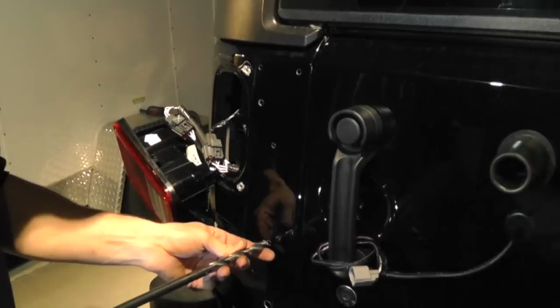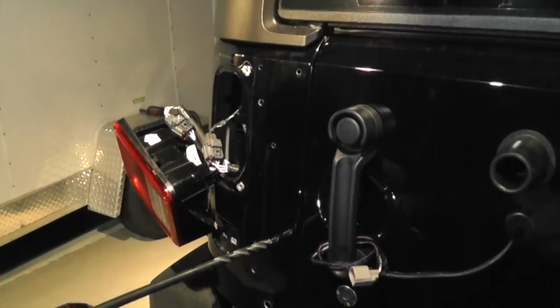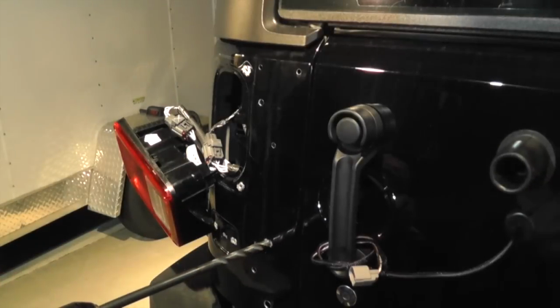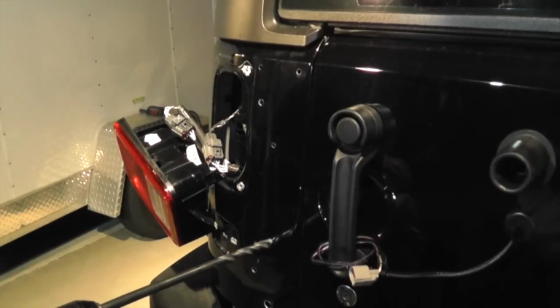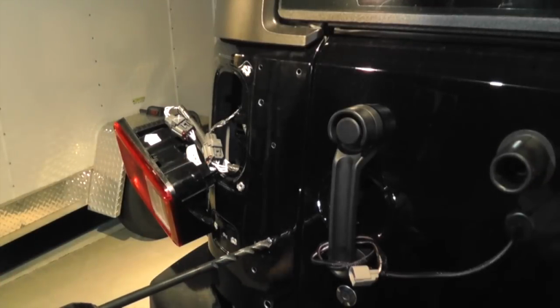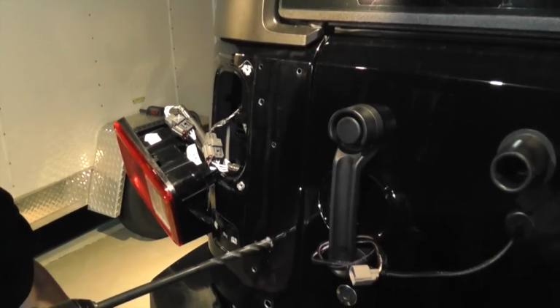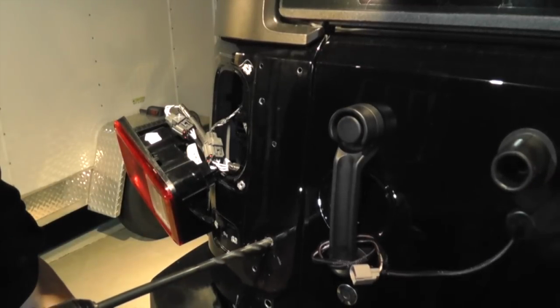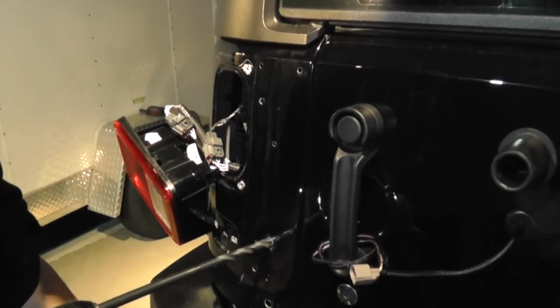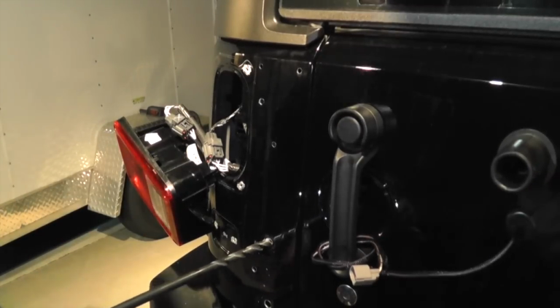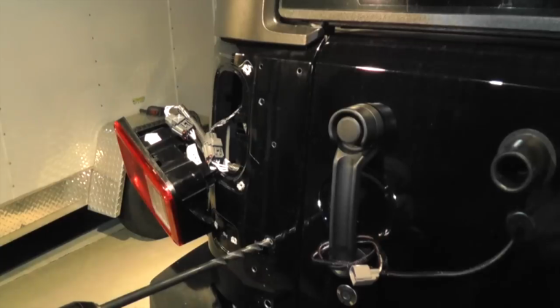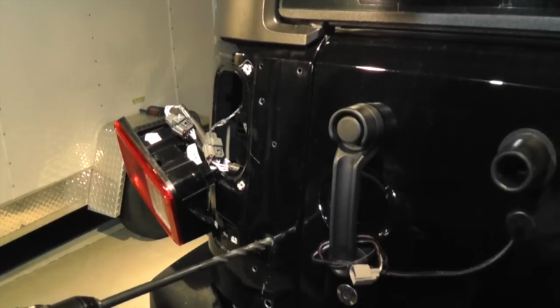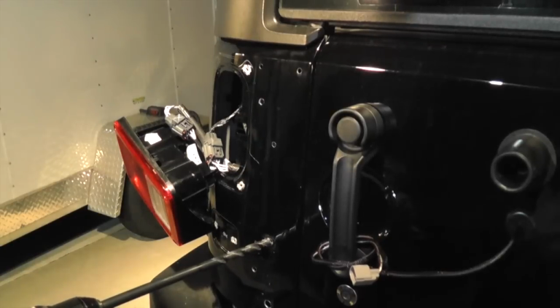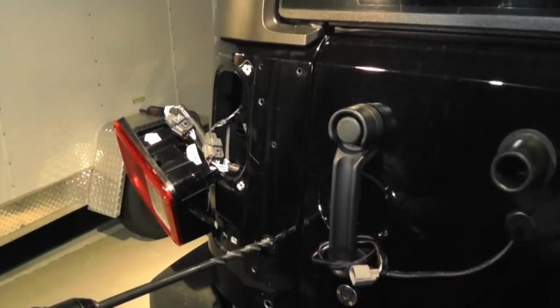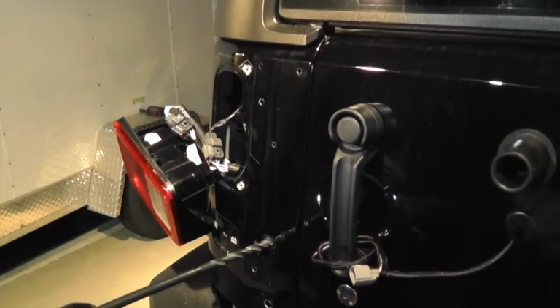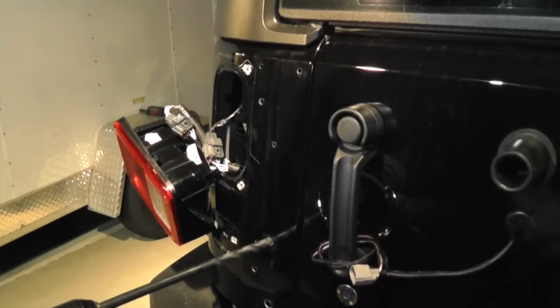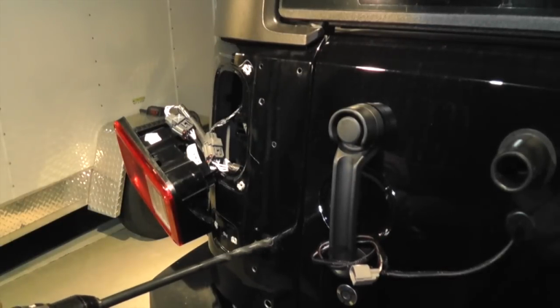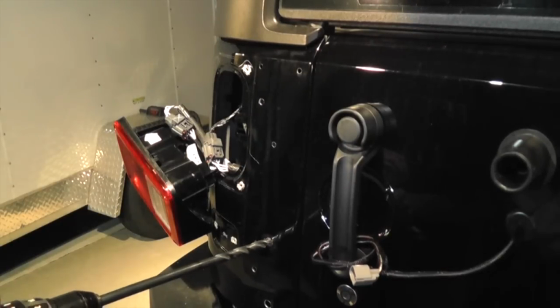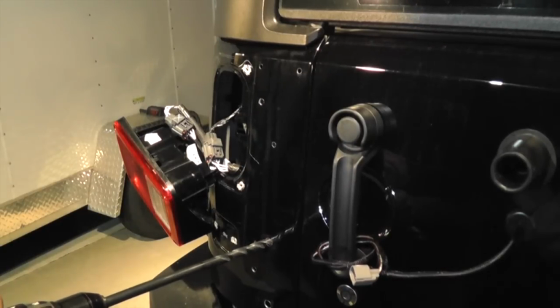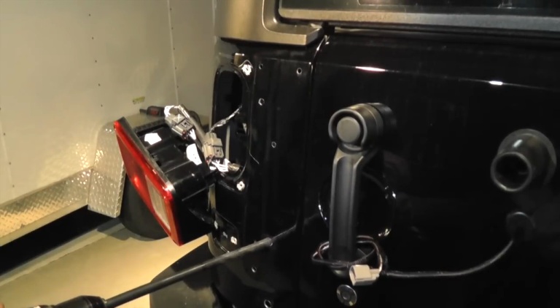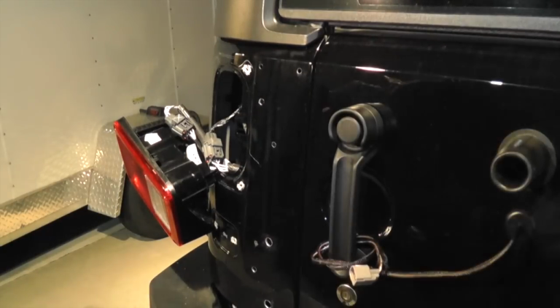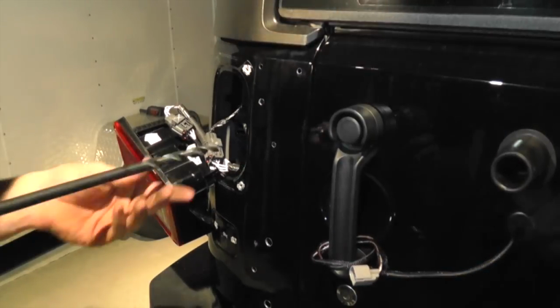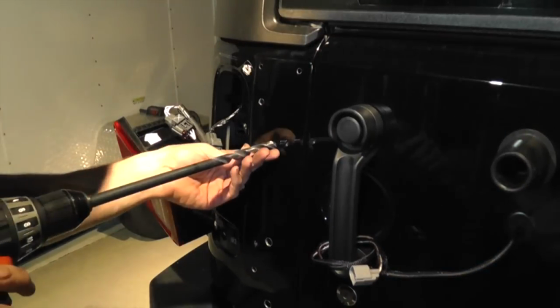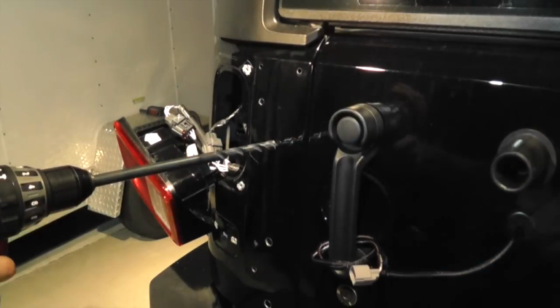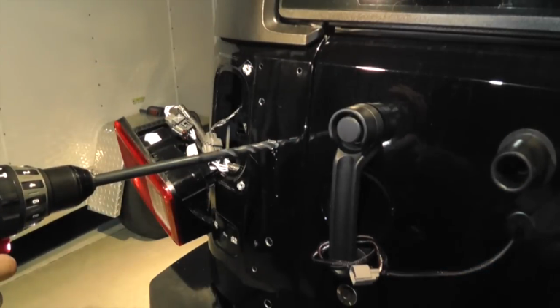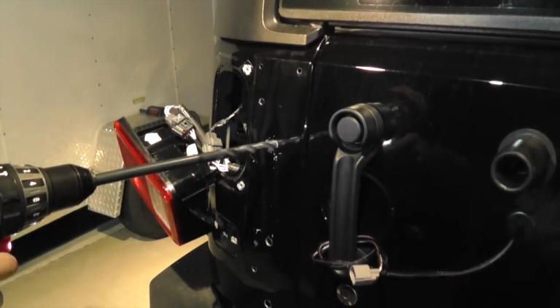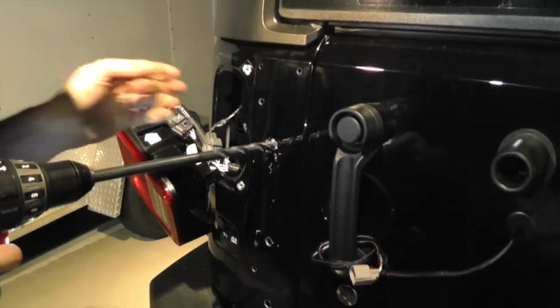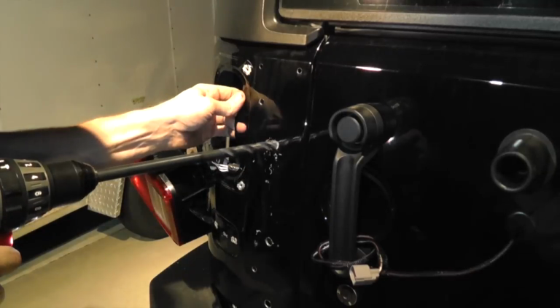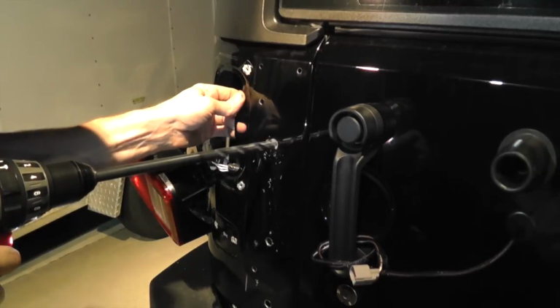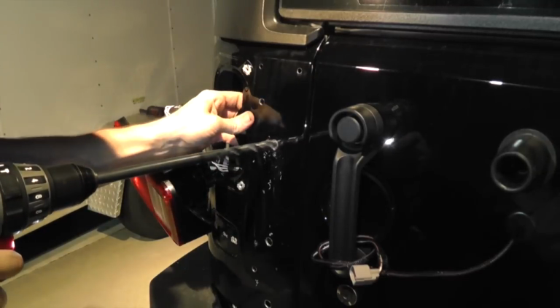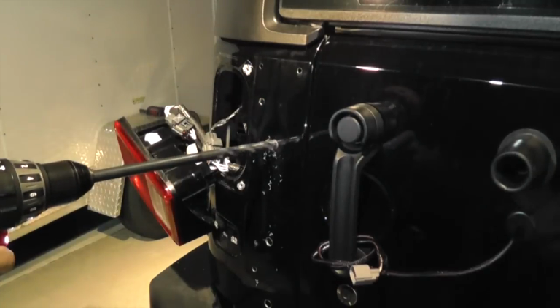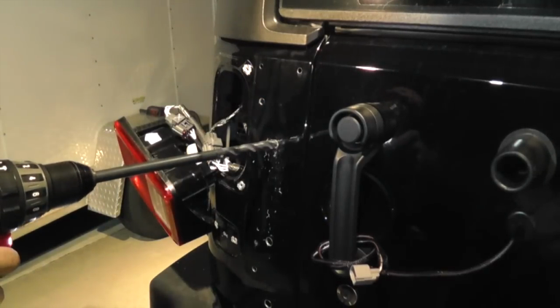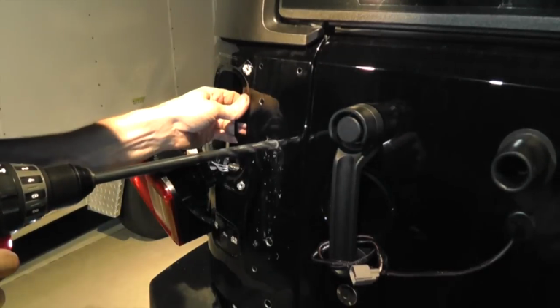Then on all mounting holes that have spacers, re-drill through the first layer of the body only with a half inch drill. There will be a spacer installed between the two layers of the body to keep them from crushing.